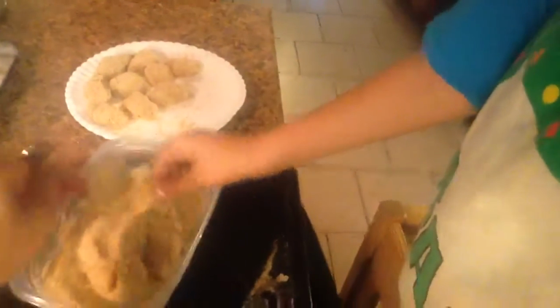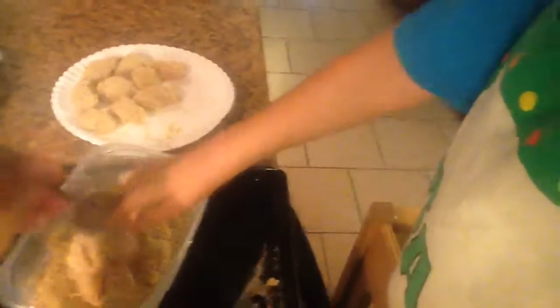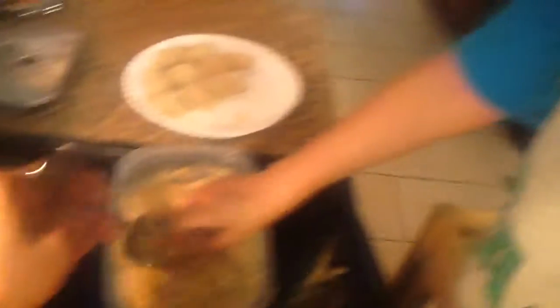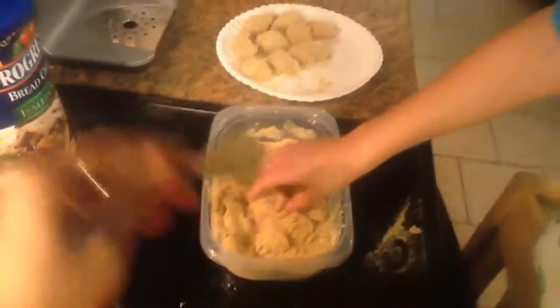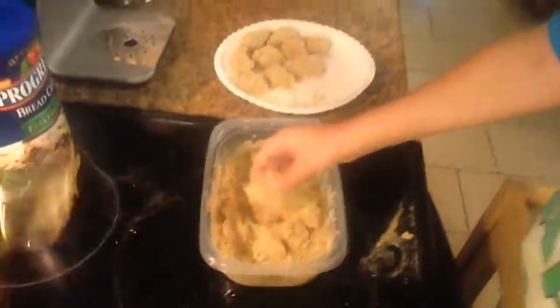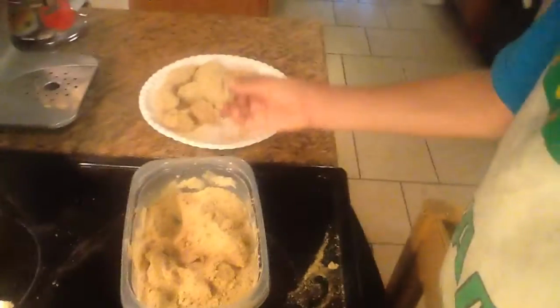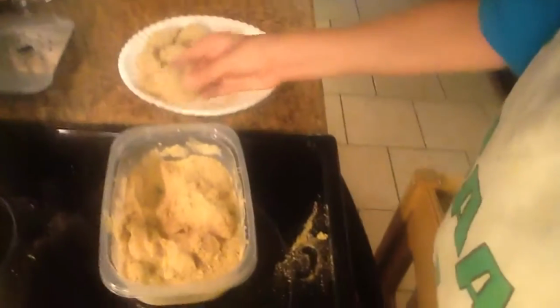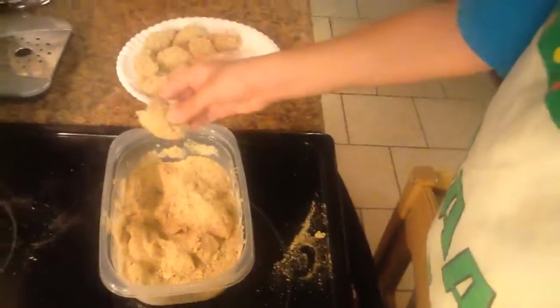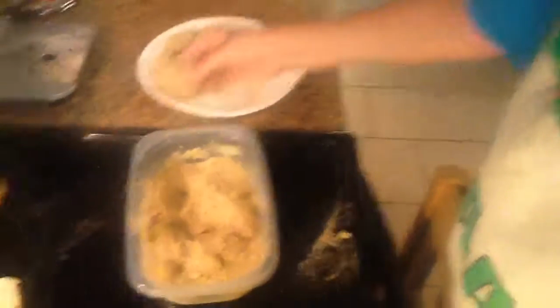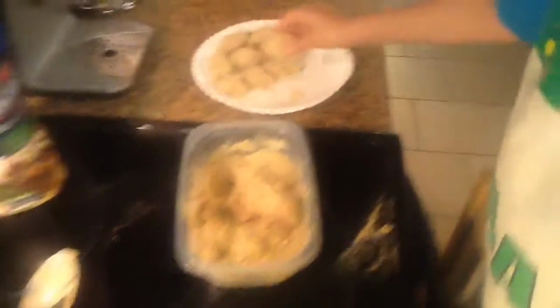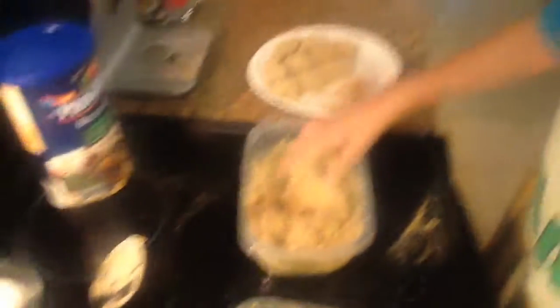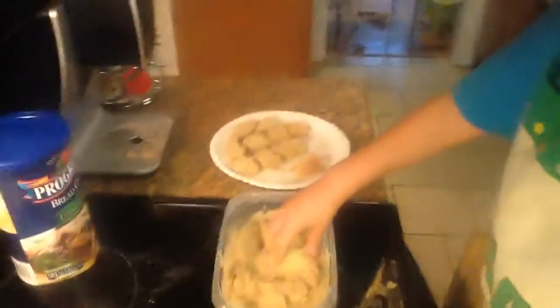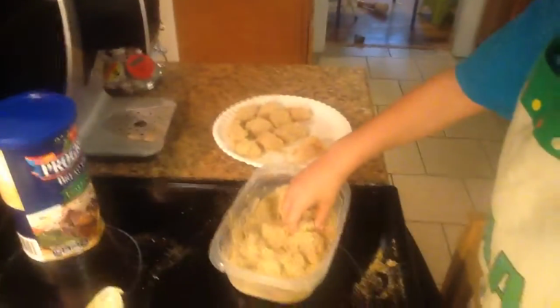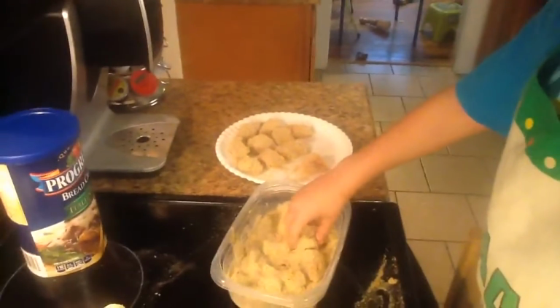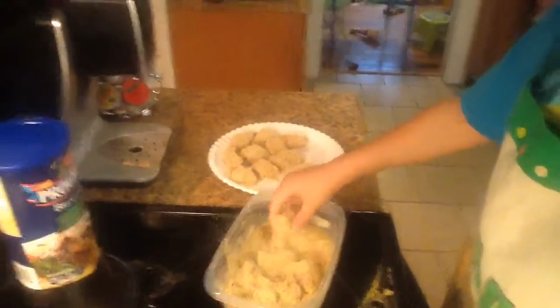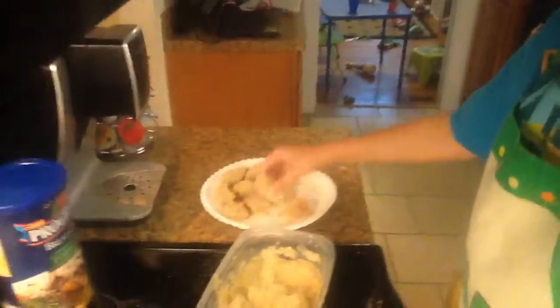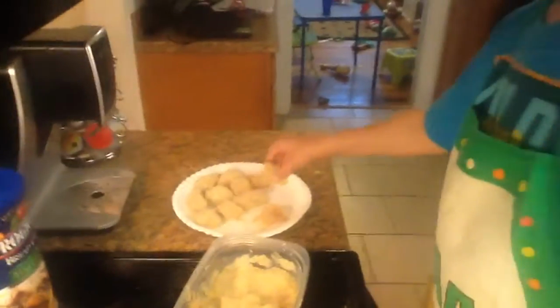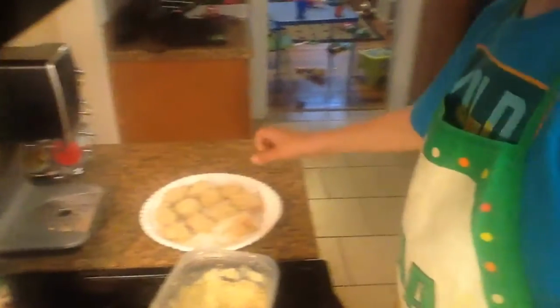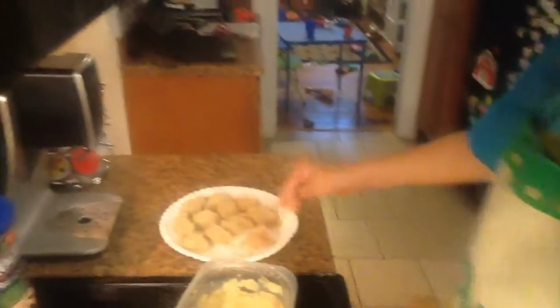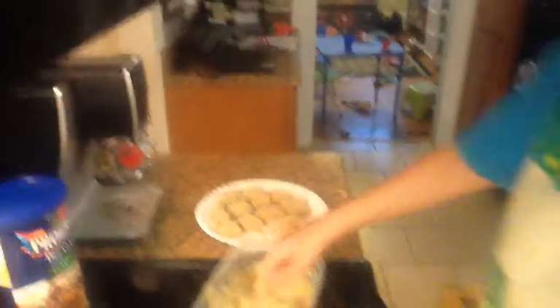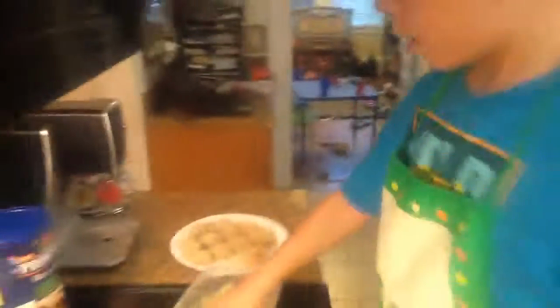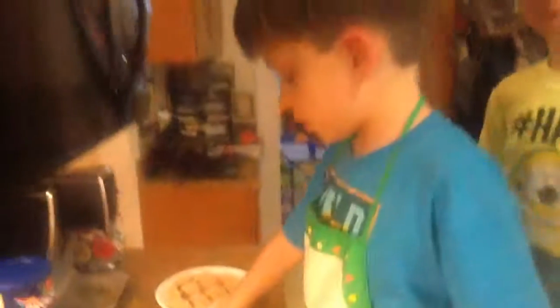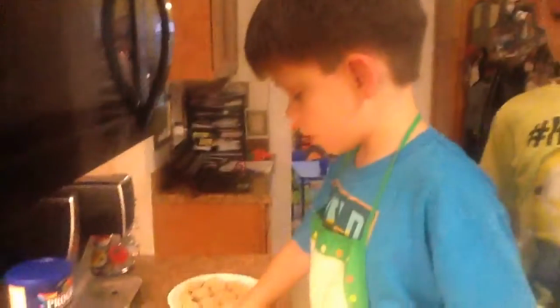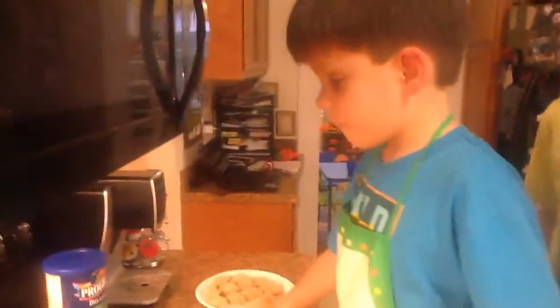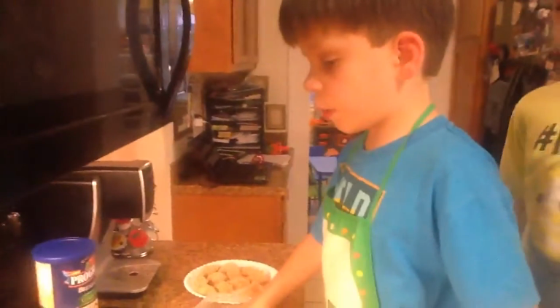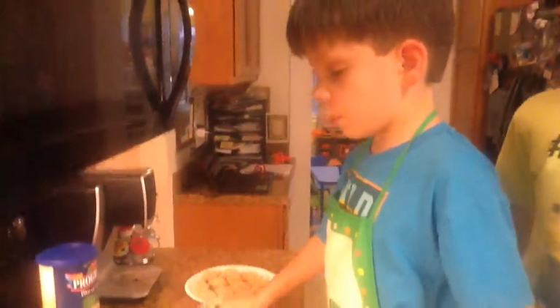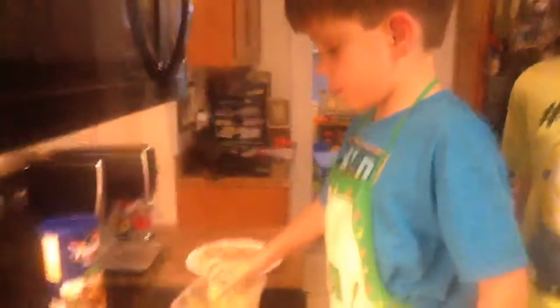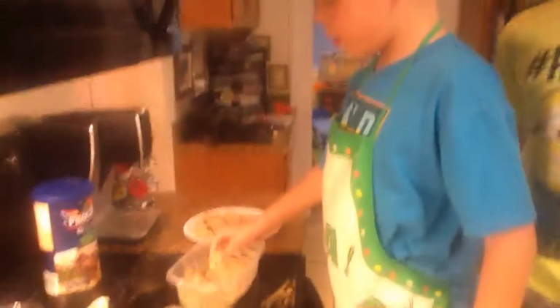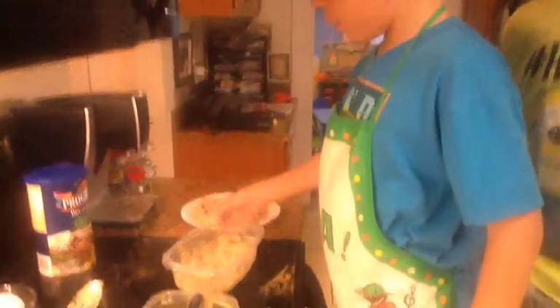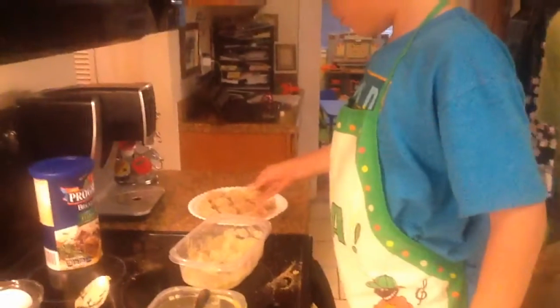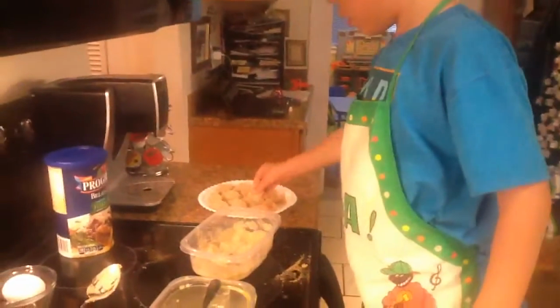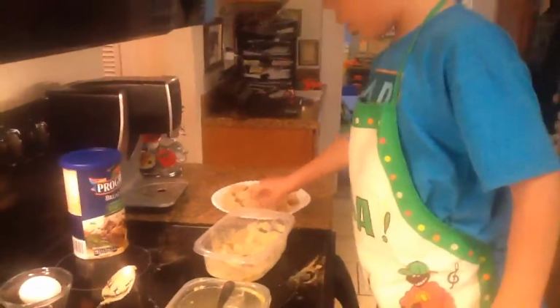Once they're all covered in breadcrumbs, we put them on the plate to get them ready for frying. And frying chicken McNuggets is a job for grownups.